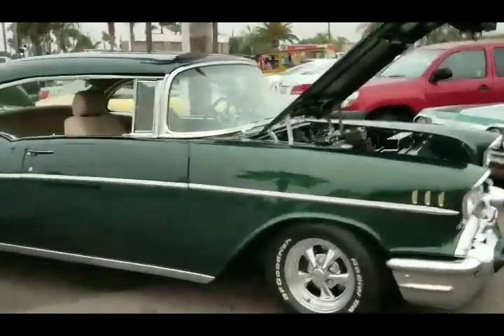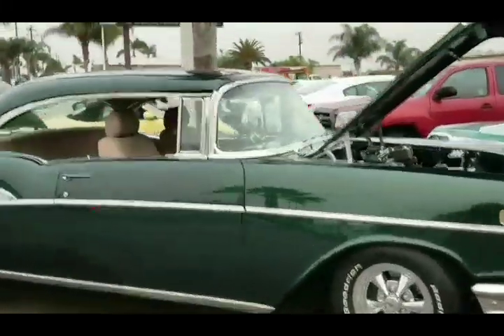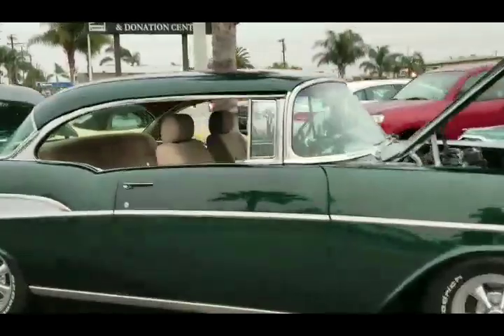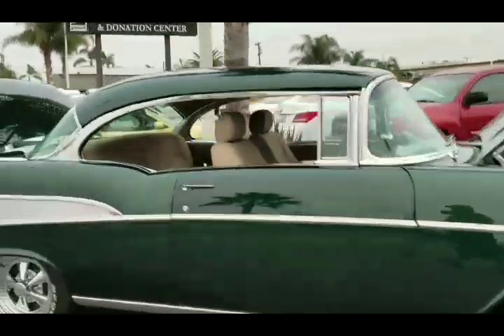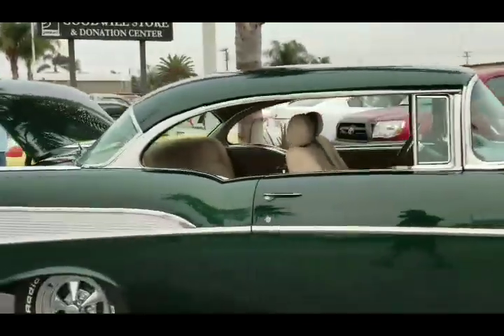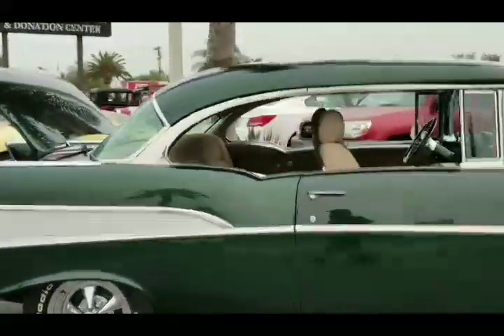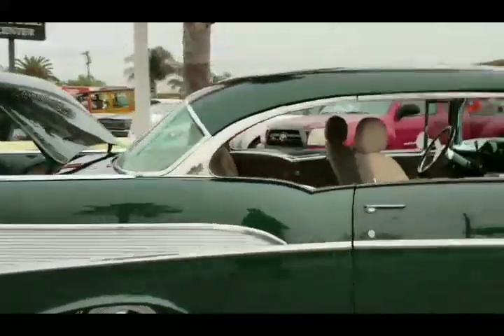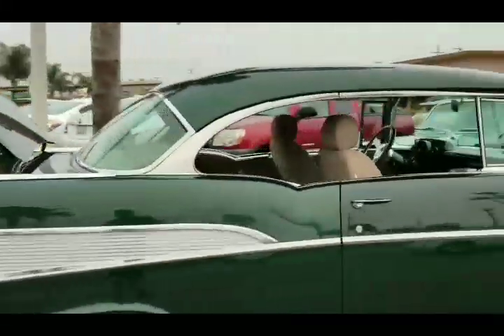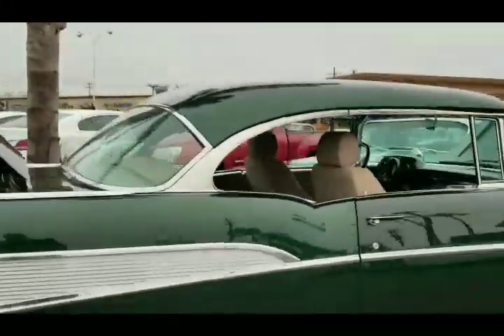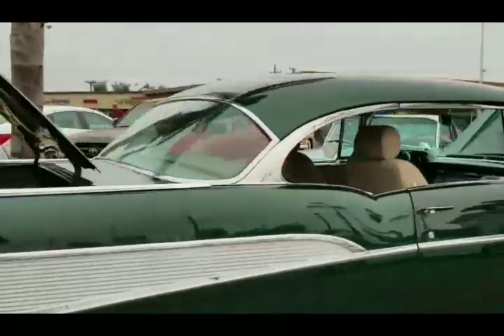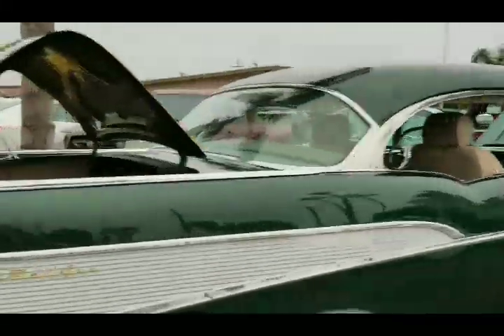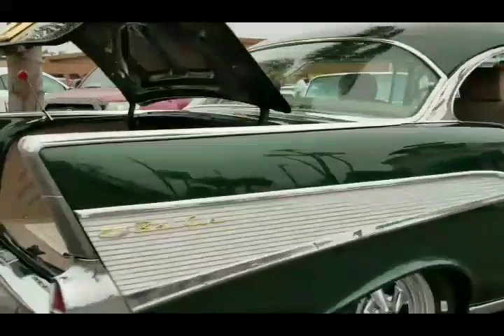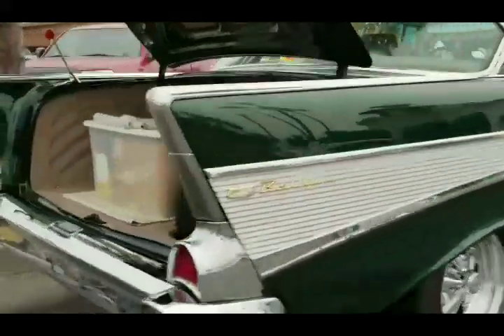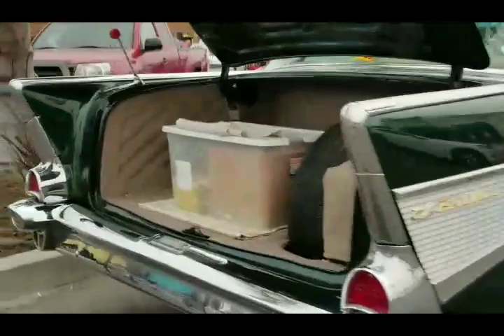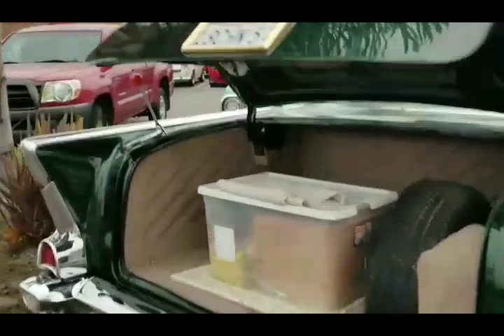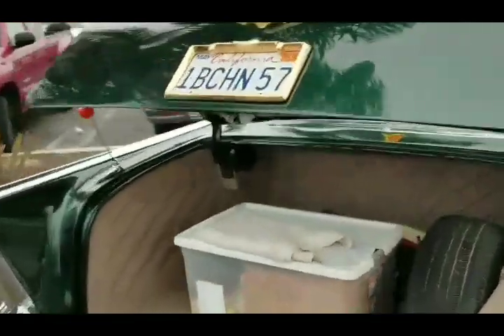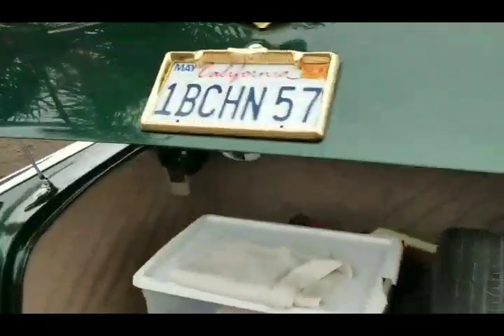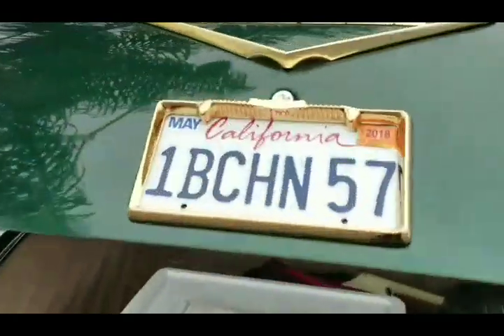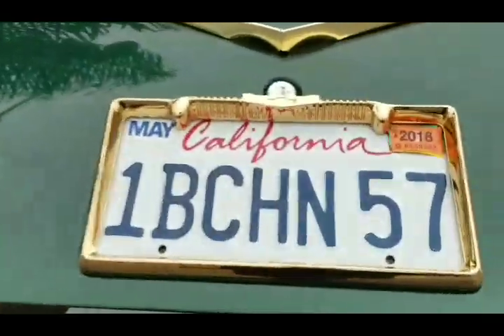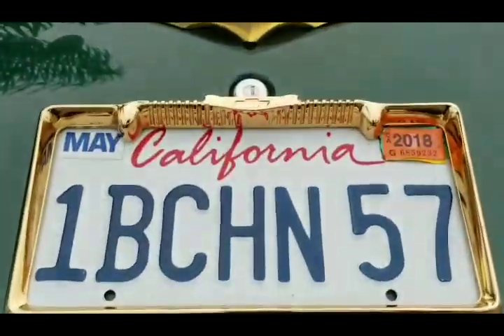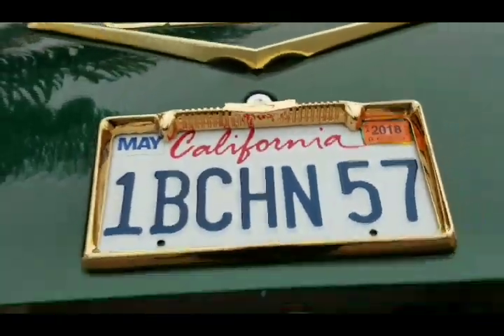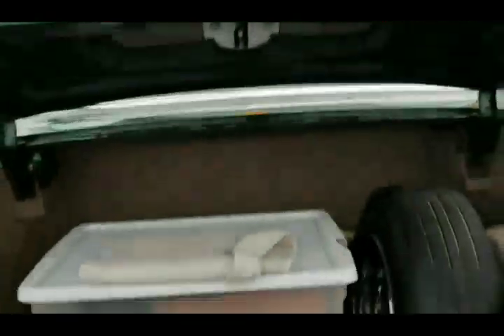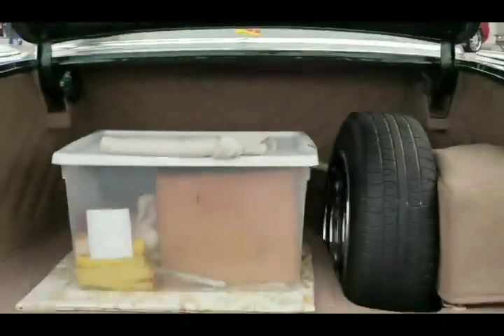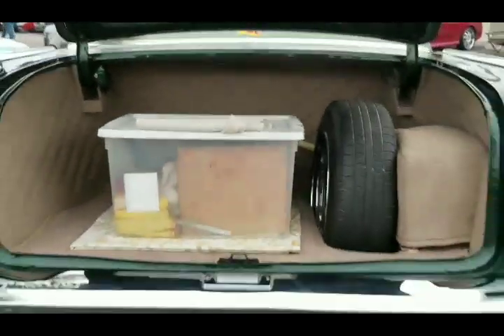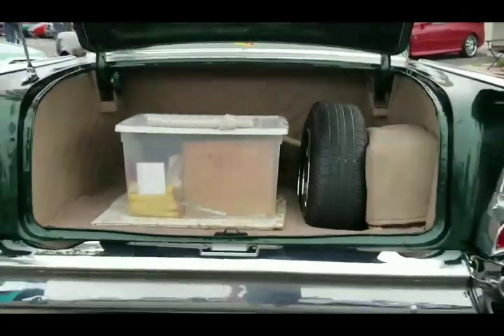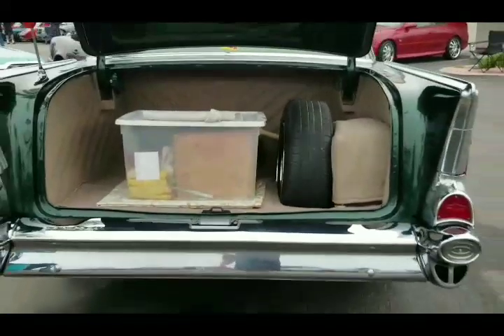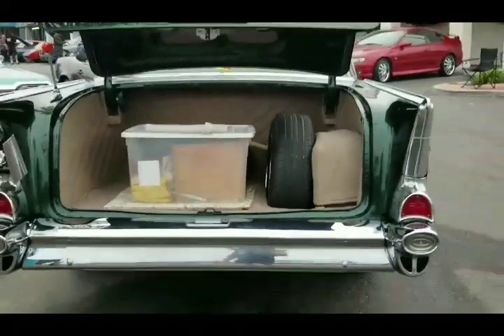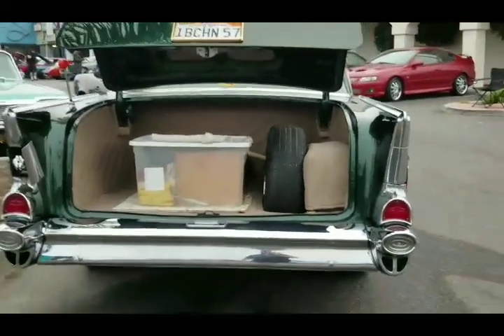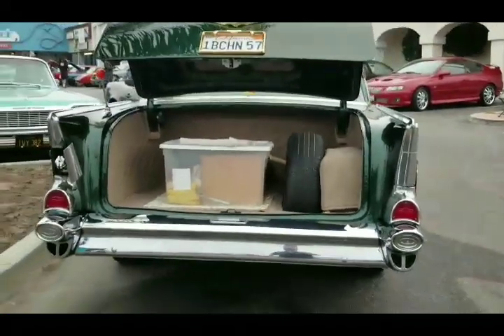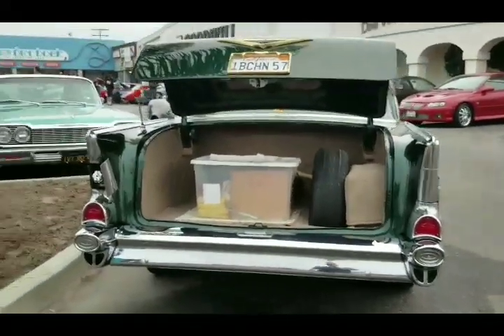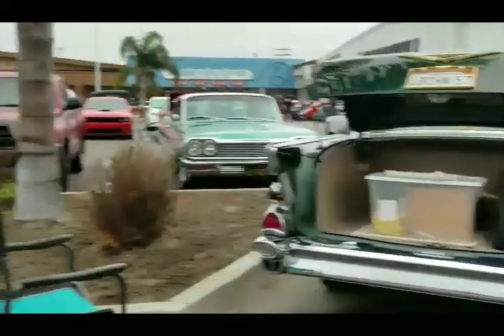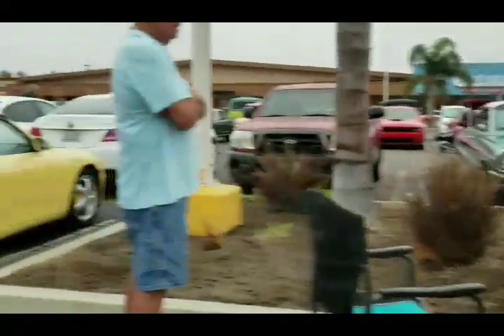Beechin 57 Chevrolet. I say it's Beechin because look at the plate - One Beechin 57. How about that? It's got a spare tire, full size - not one of them space savers.